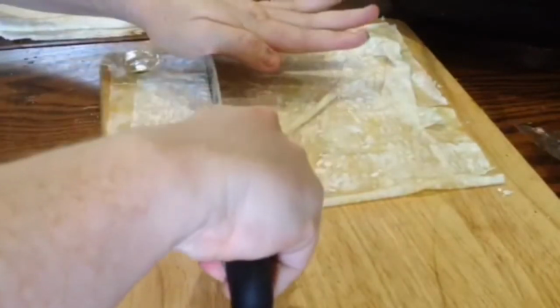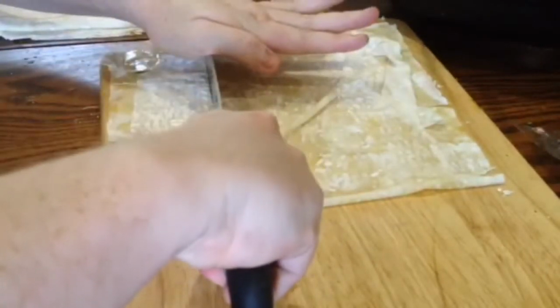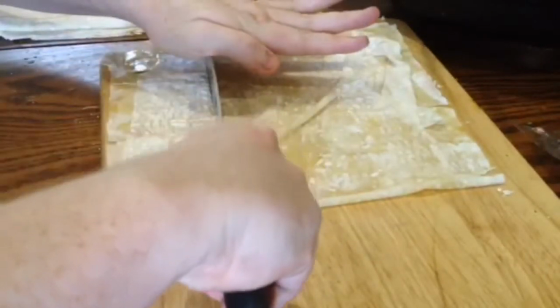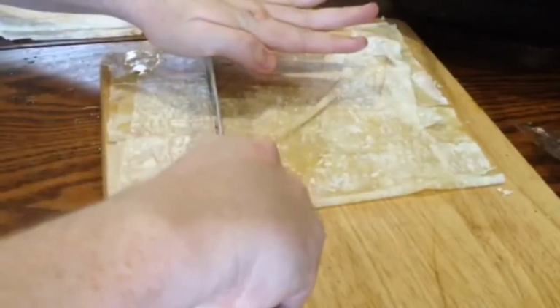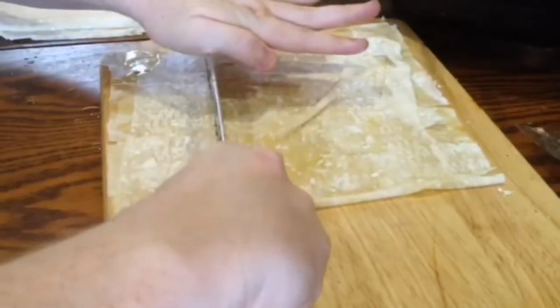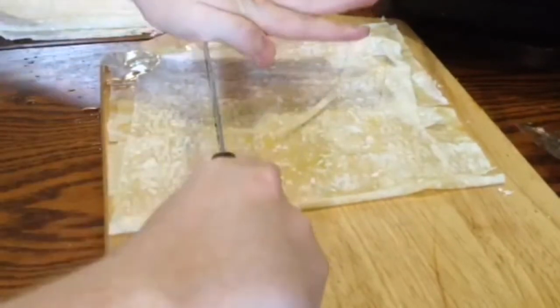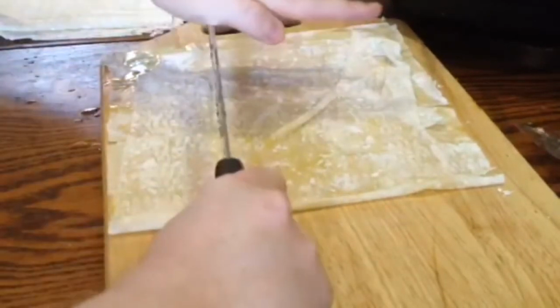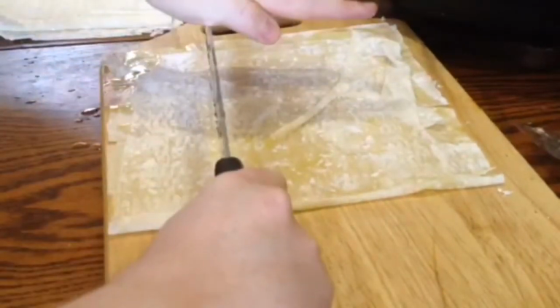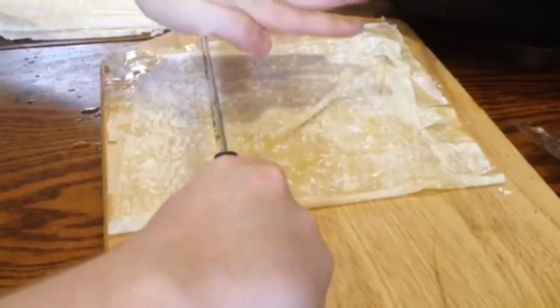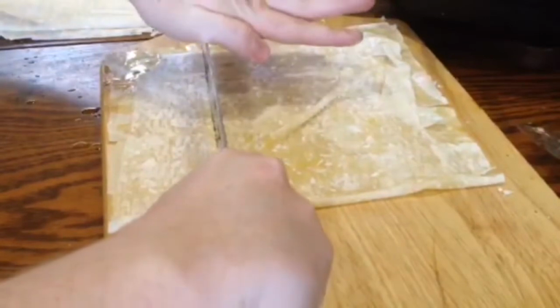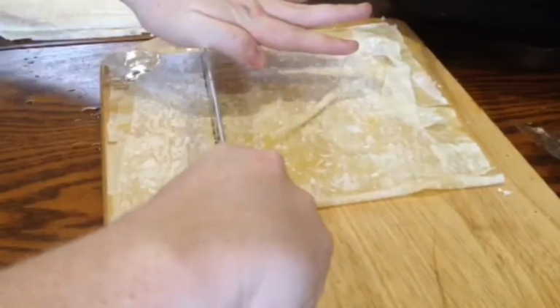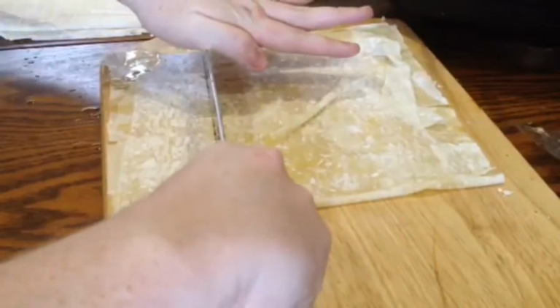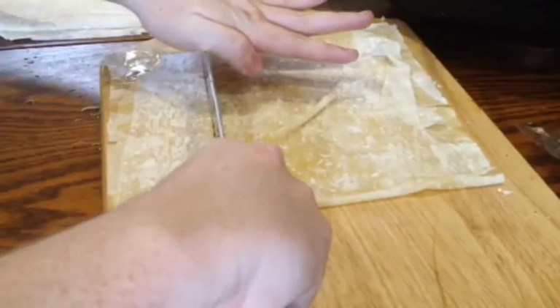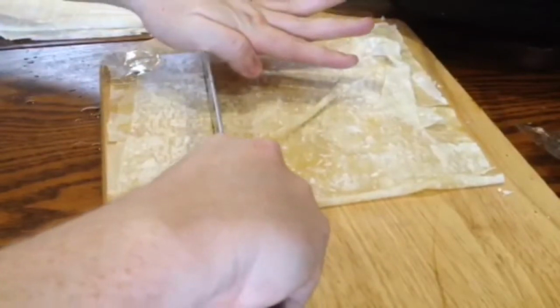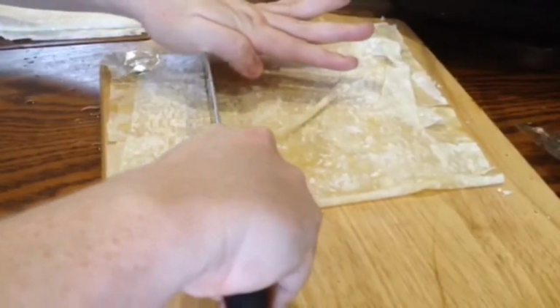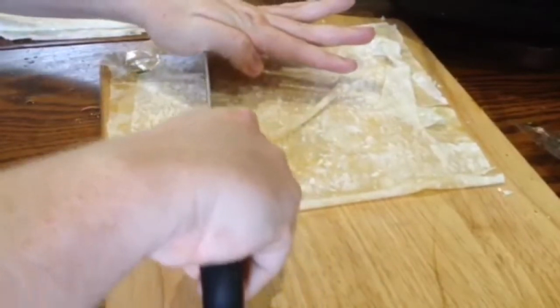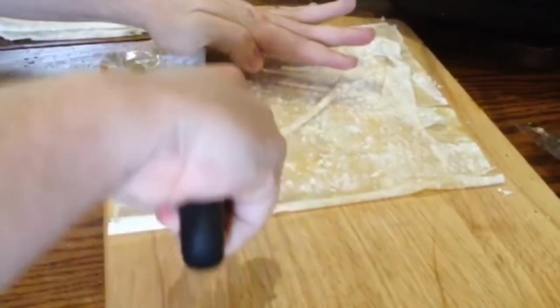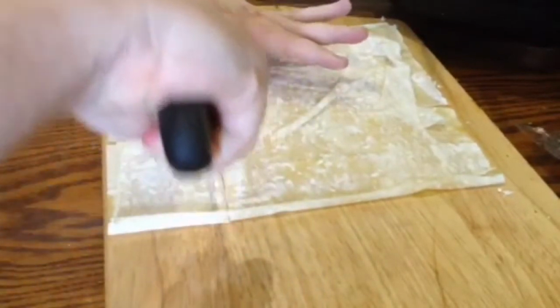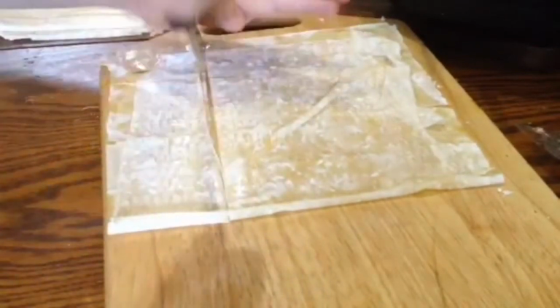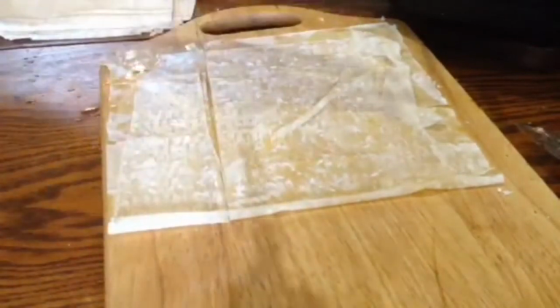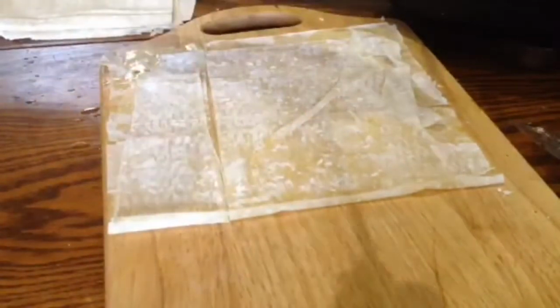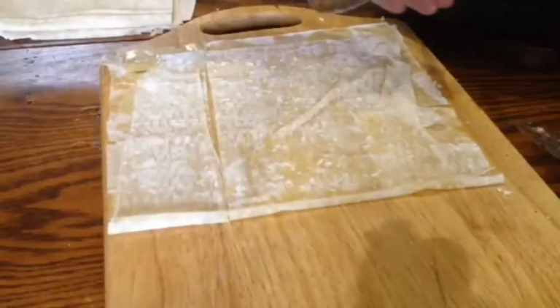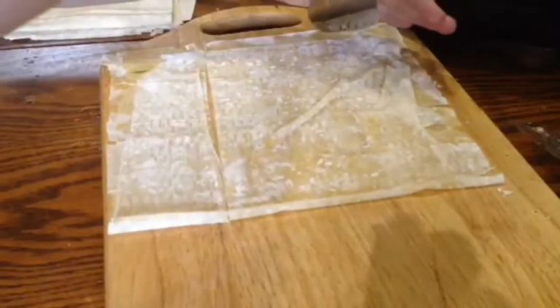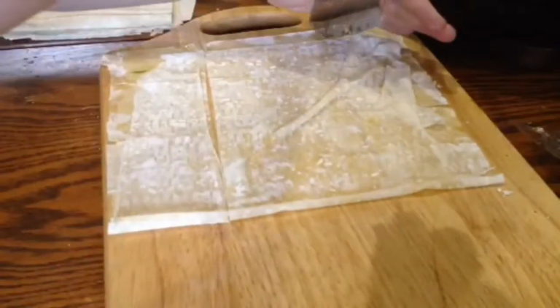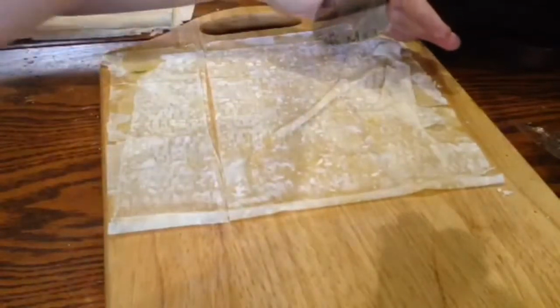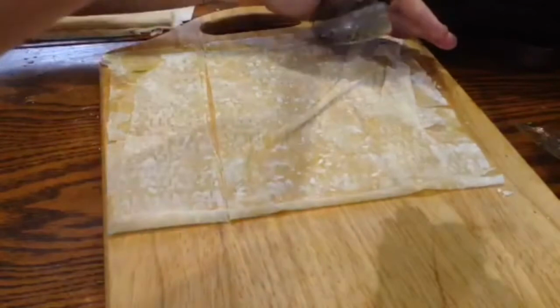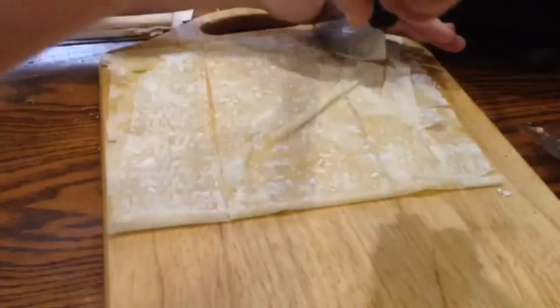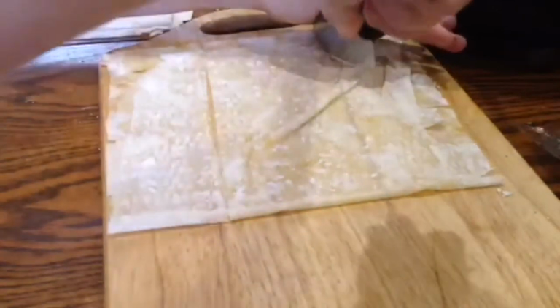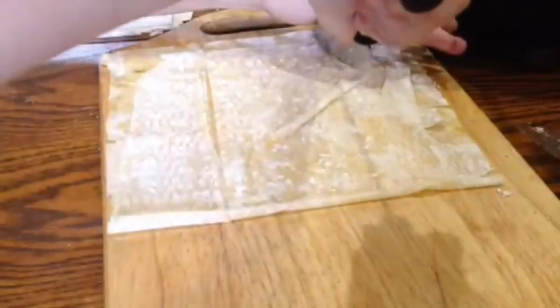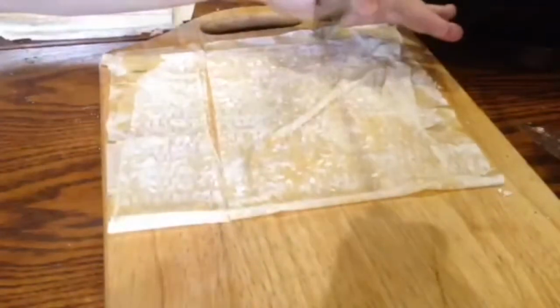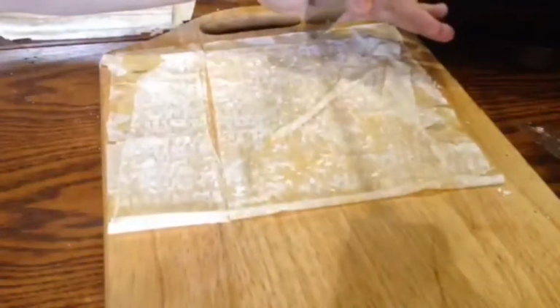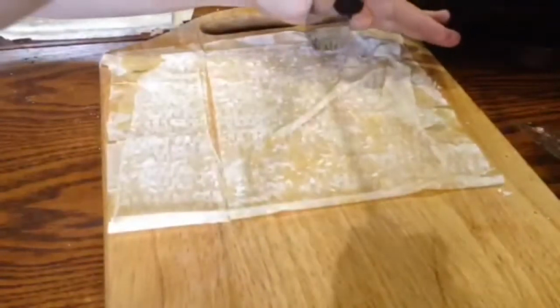This part is kind of fiddly and you might be afraid of tearing the phyllo, or that you might be a bit too rough with it, but just don't worry about it. You can always stick it together in the end anyway.